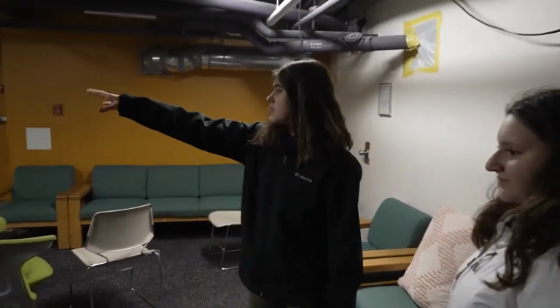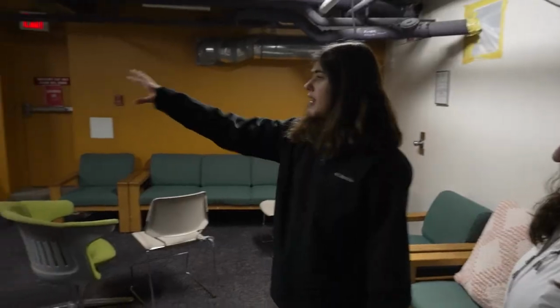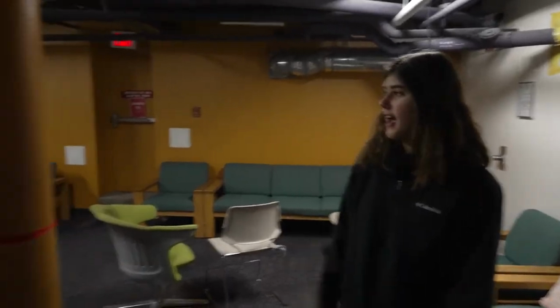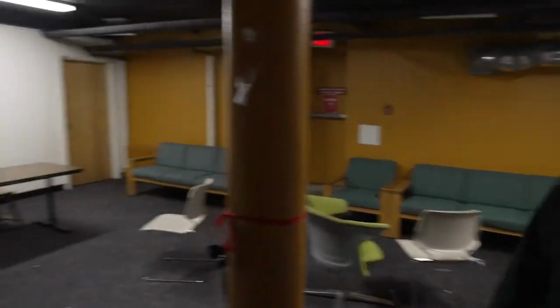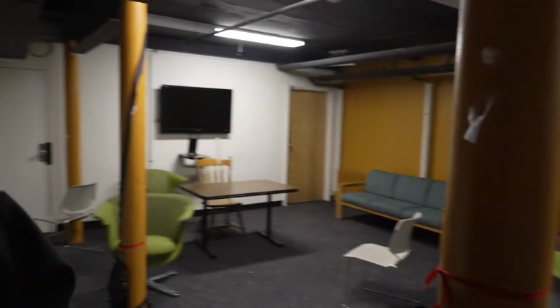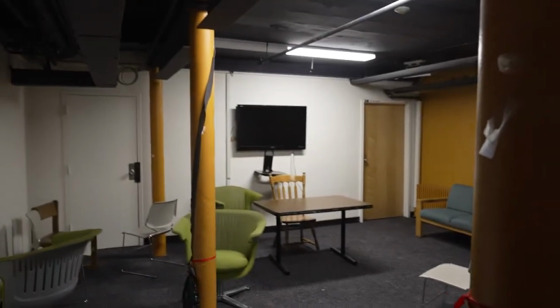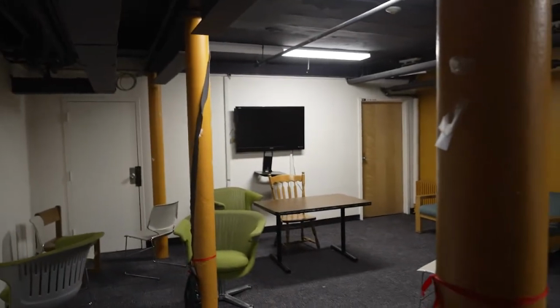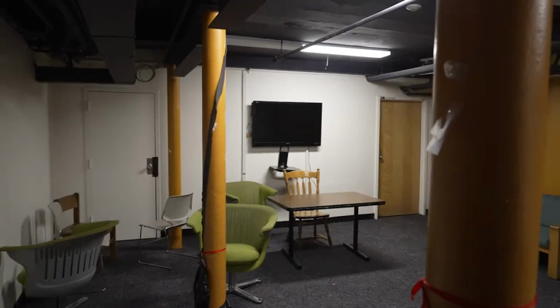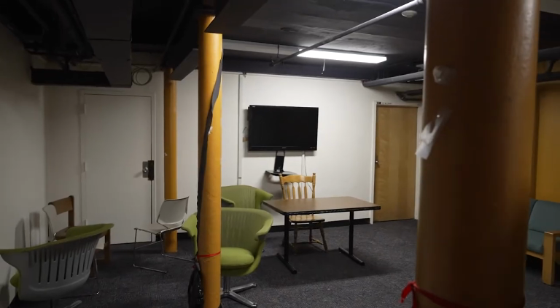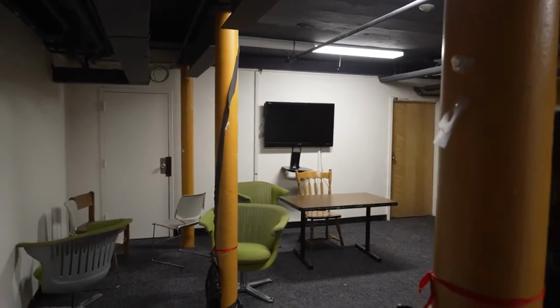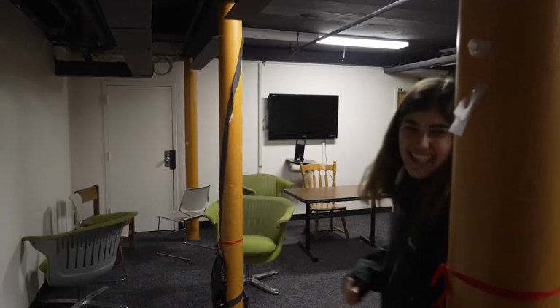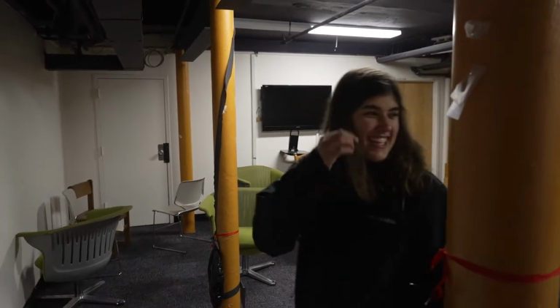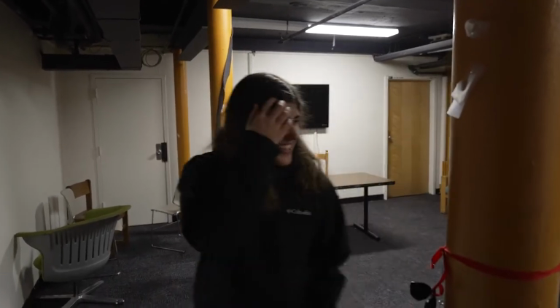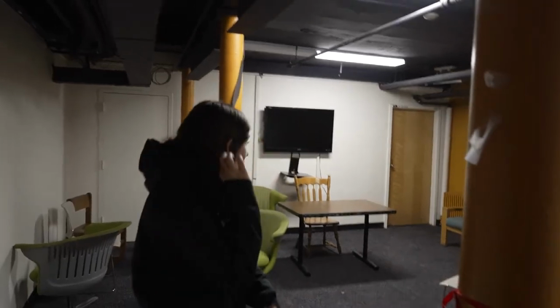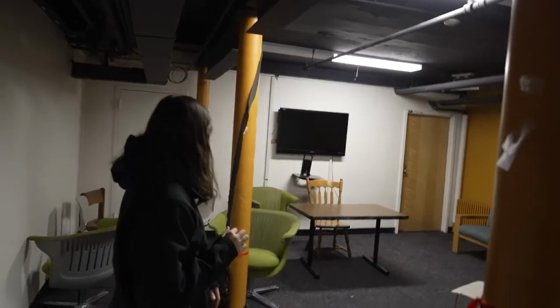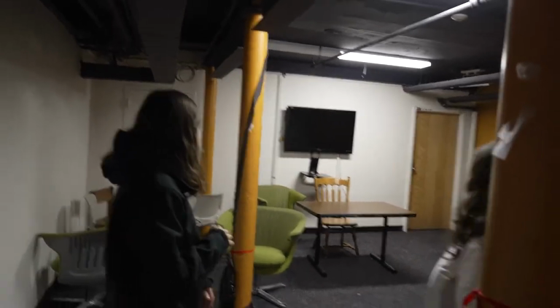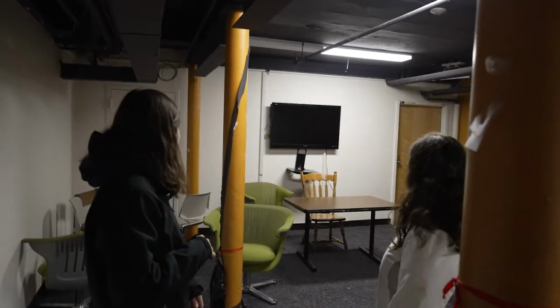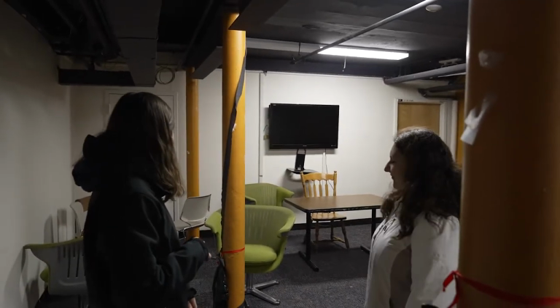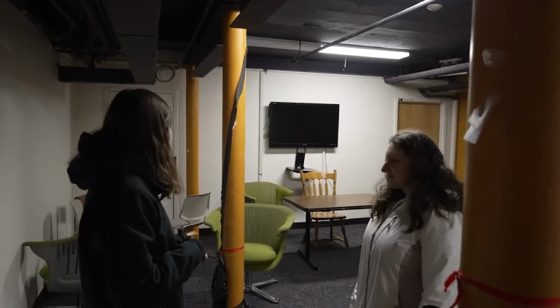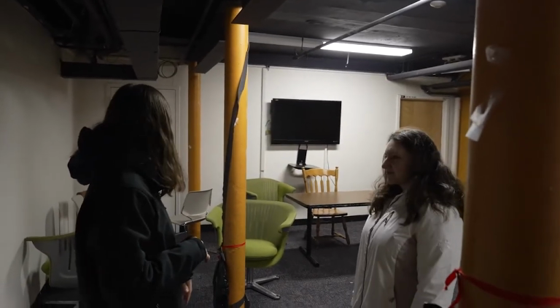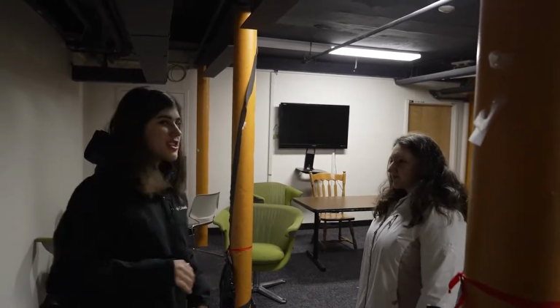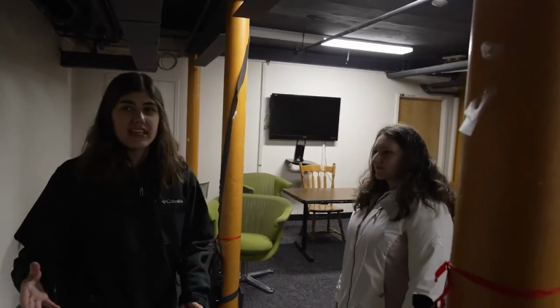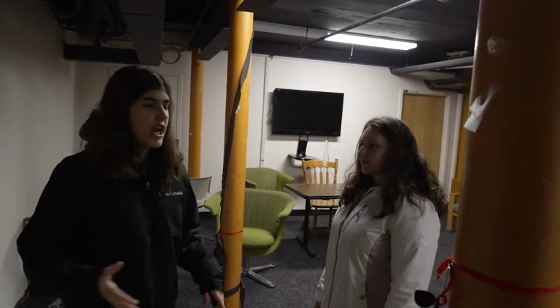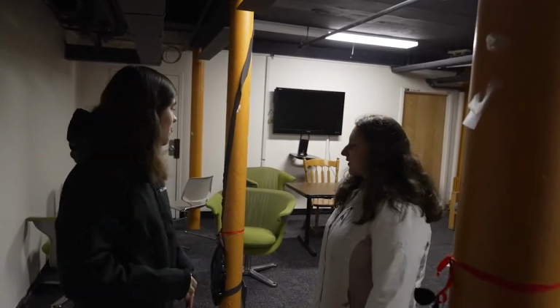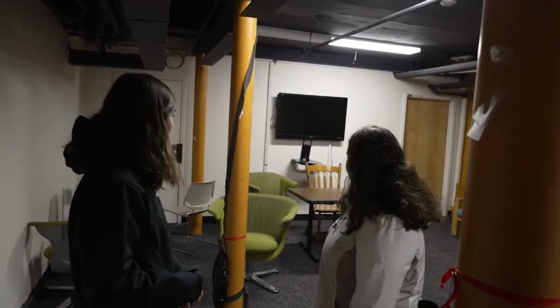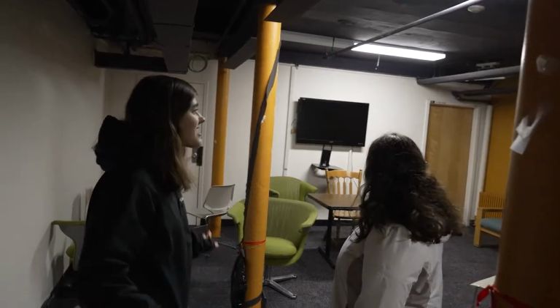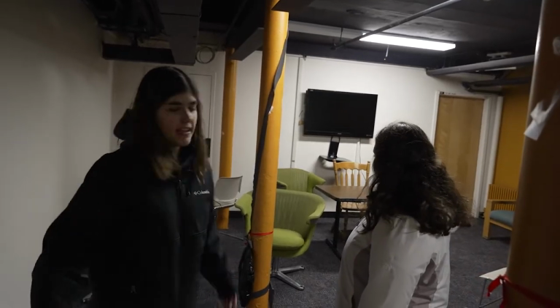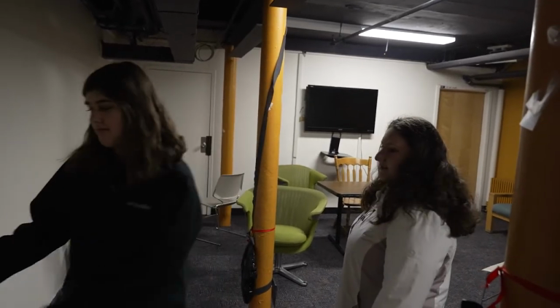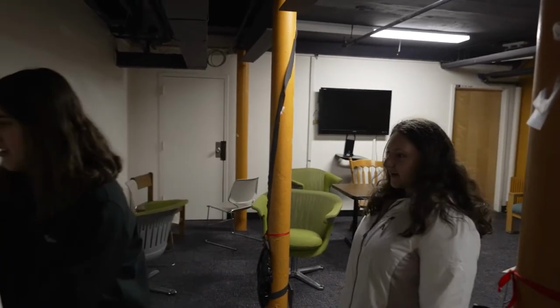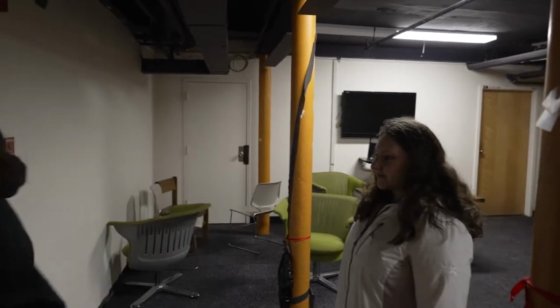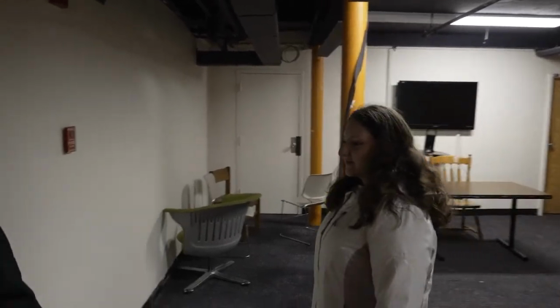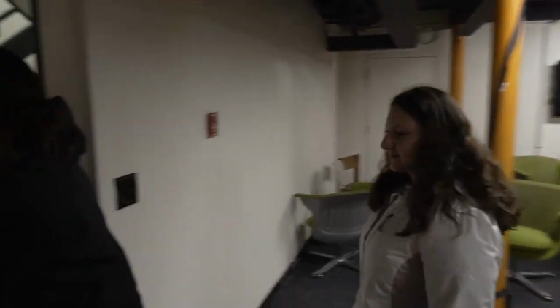Little TV over there. There's a lot of colors in here. It's quite fun — just a collection of miscellaneous chairs, but exciting. Next, laundry room.